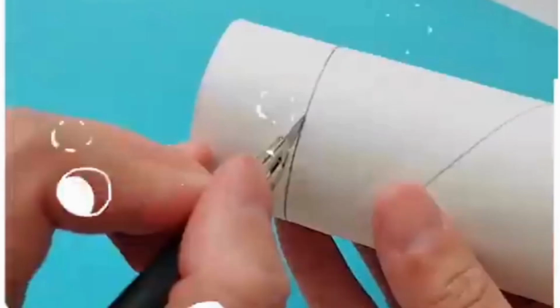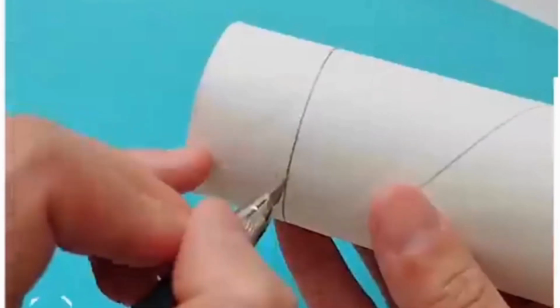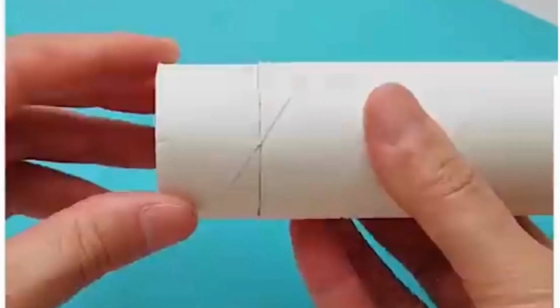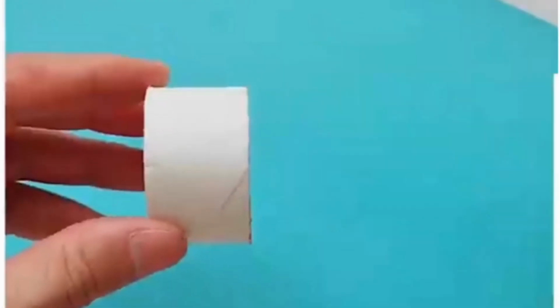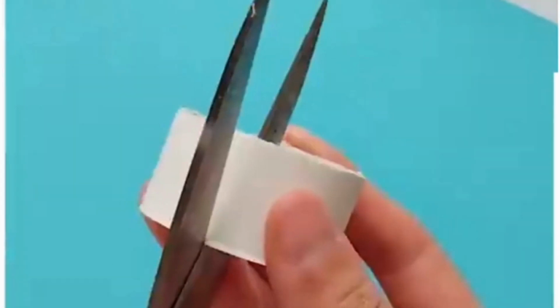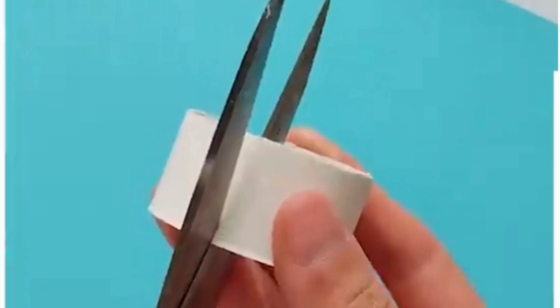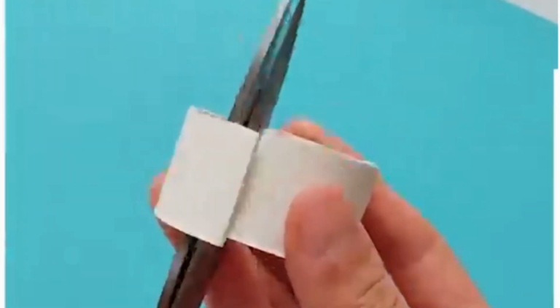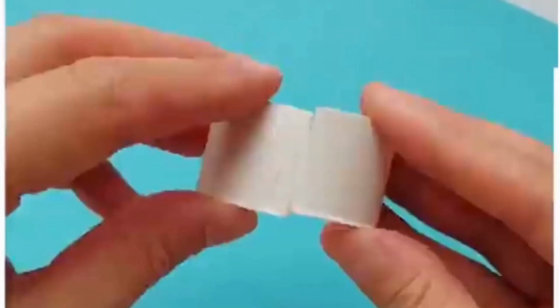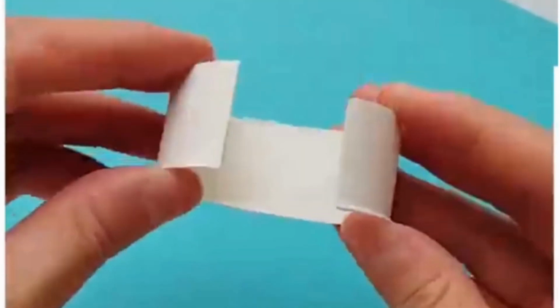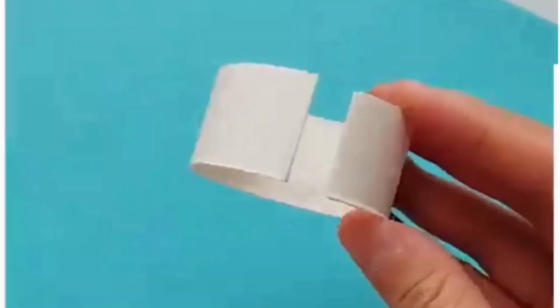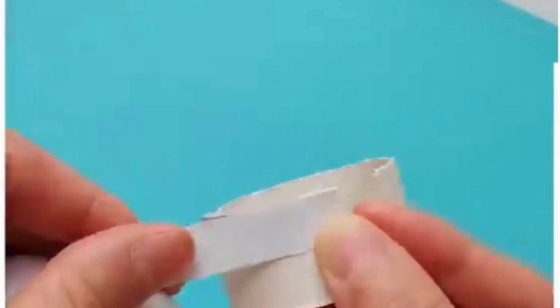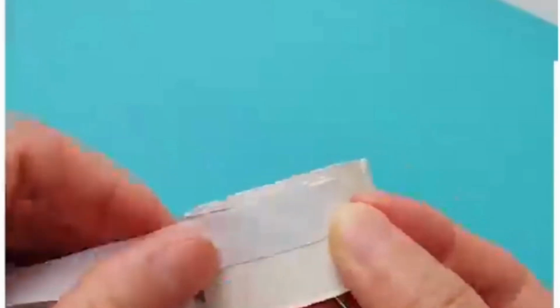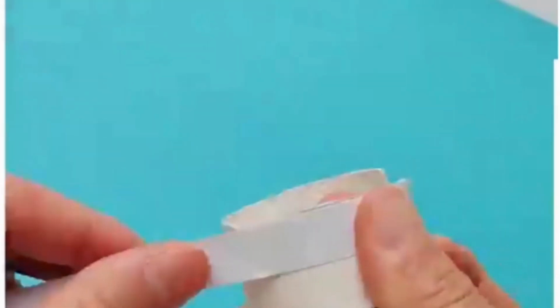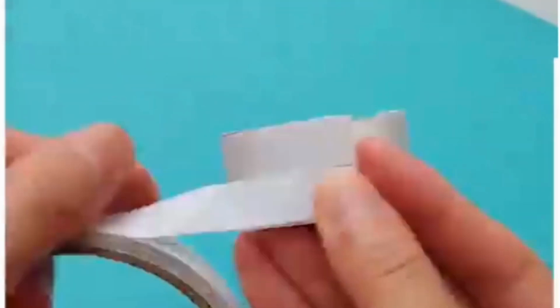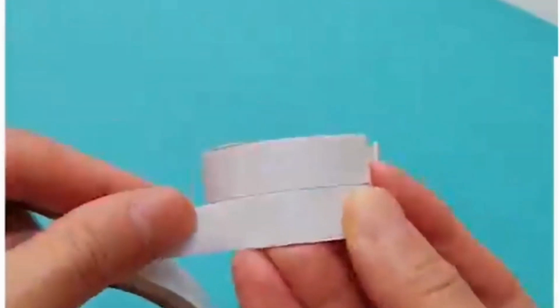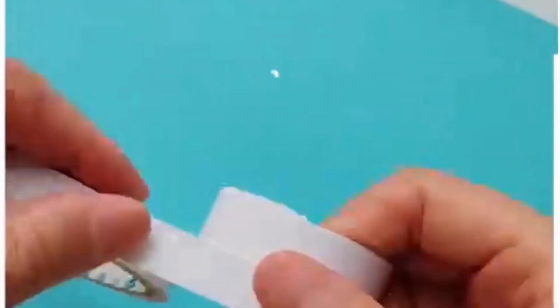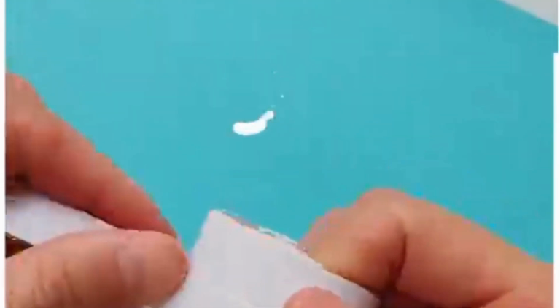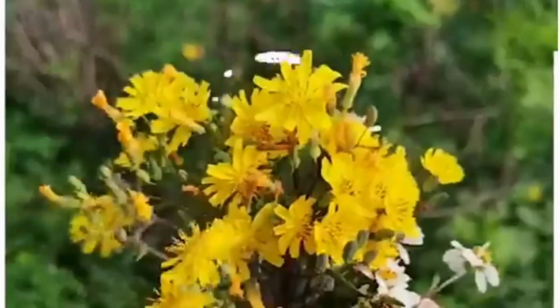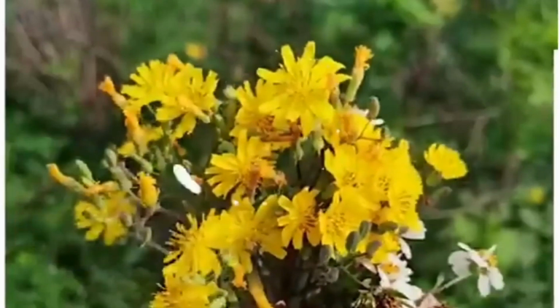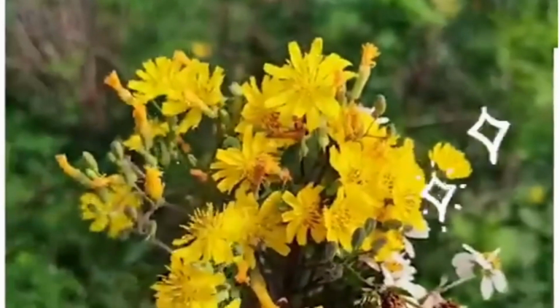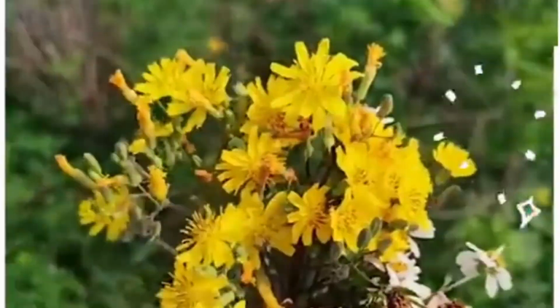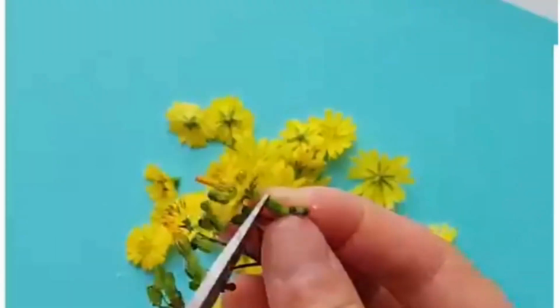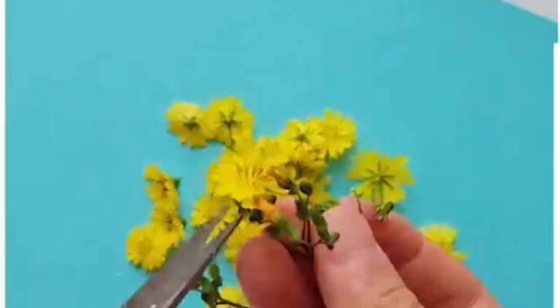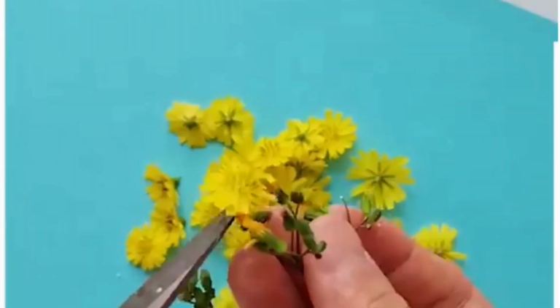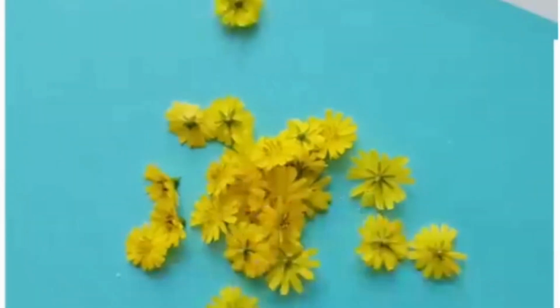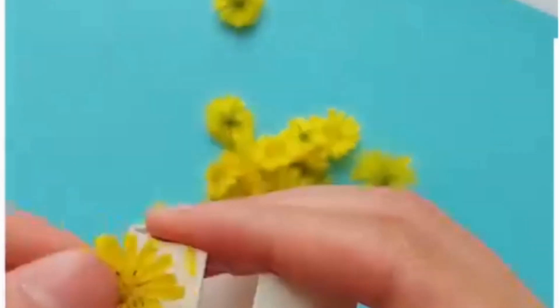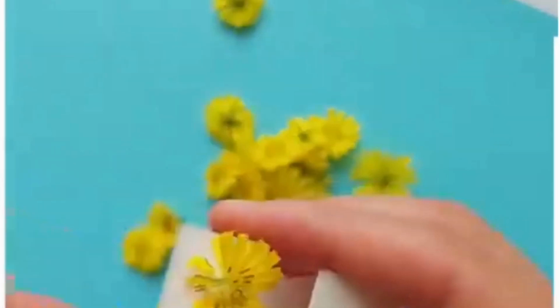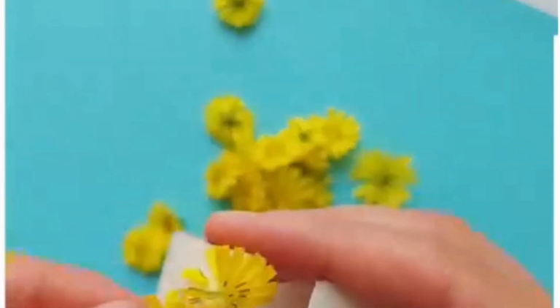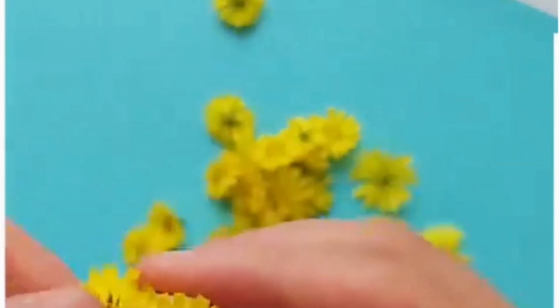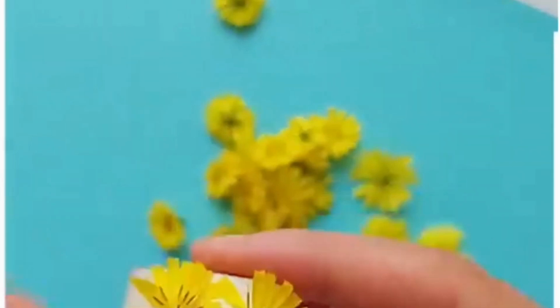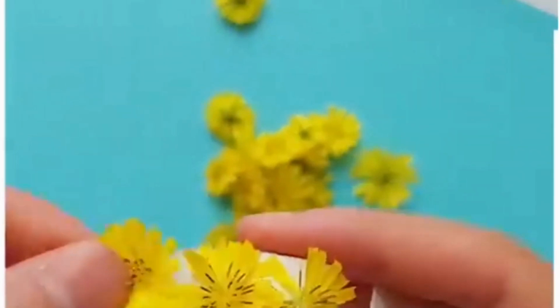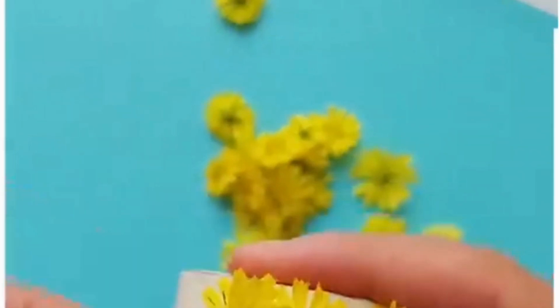Look at this flower bracelet — let's make it. Cut a ring from a cylindrical tube, then make a cut like this. Paste double-sided tape on it and paste colorful natural flowers on it. Look how pretty this bracelet is looking.